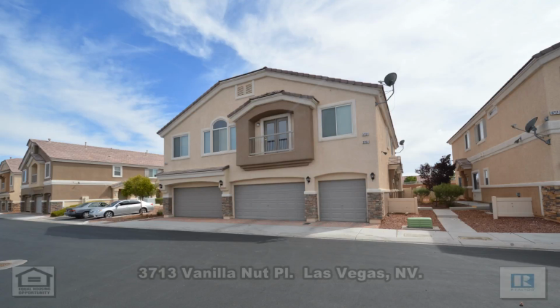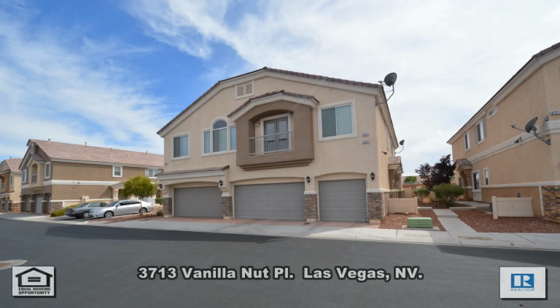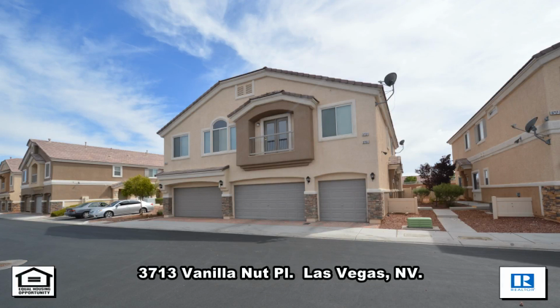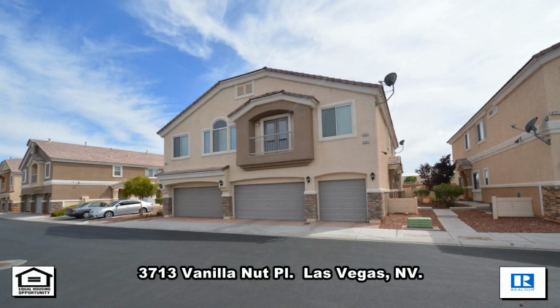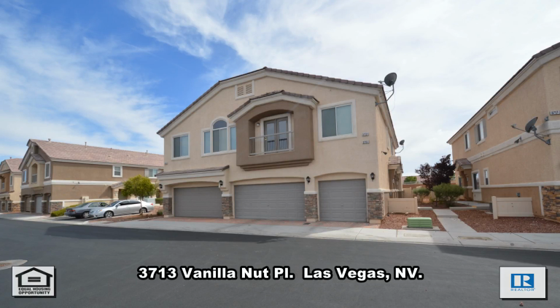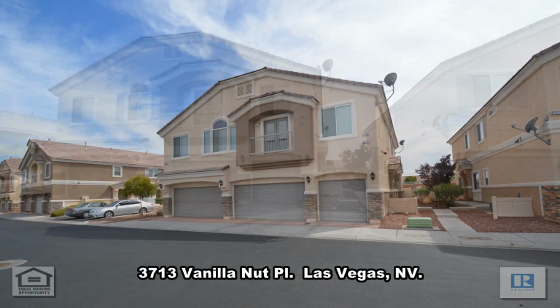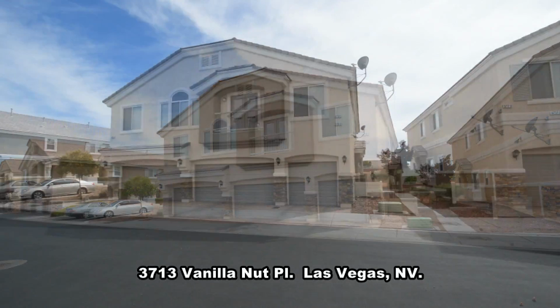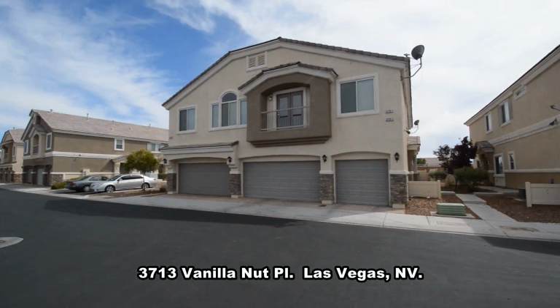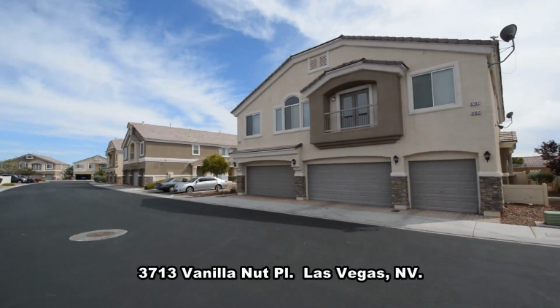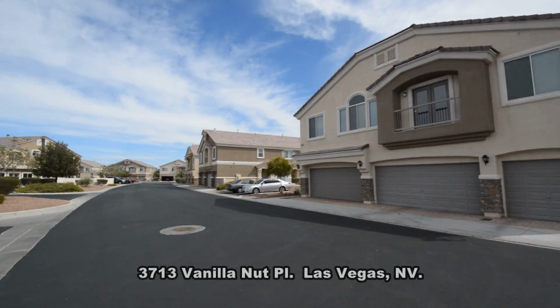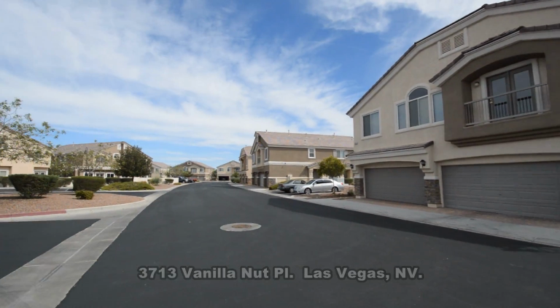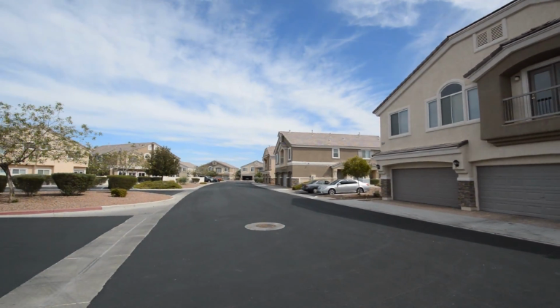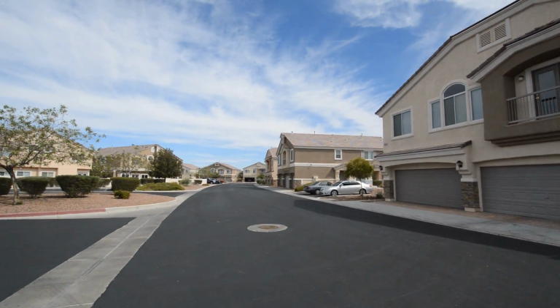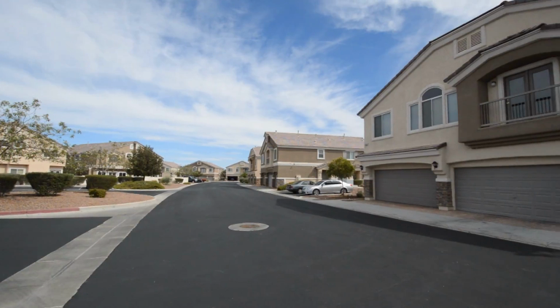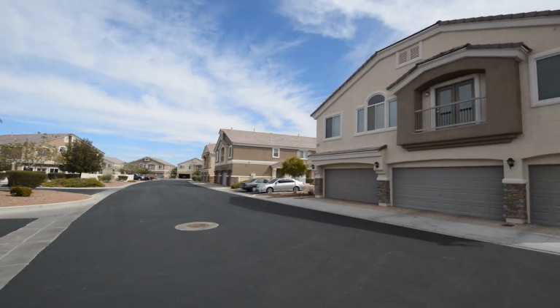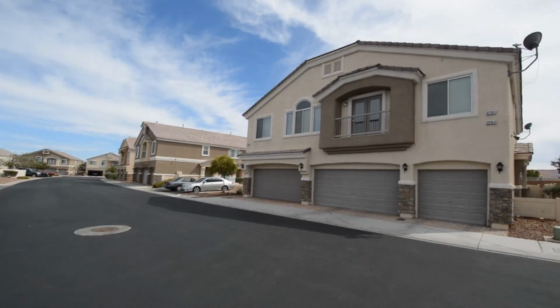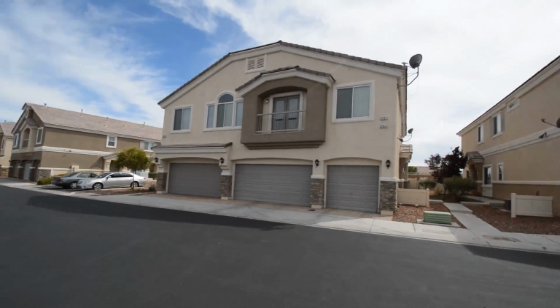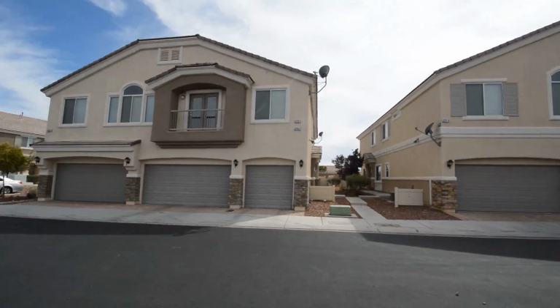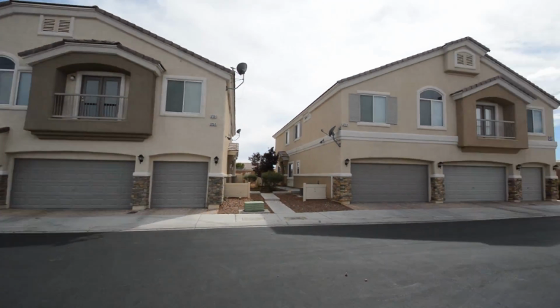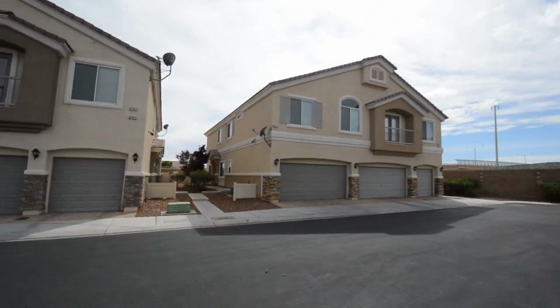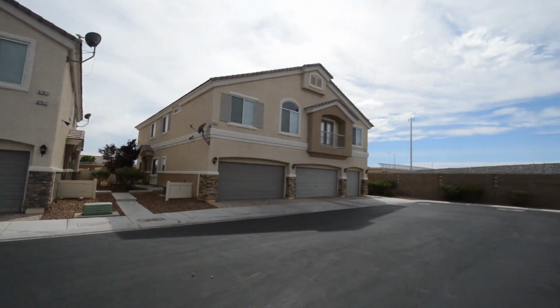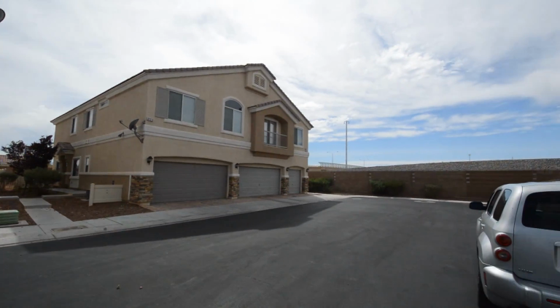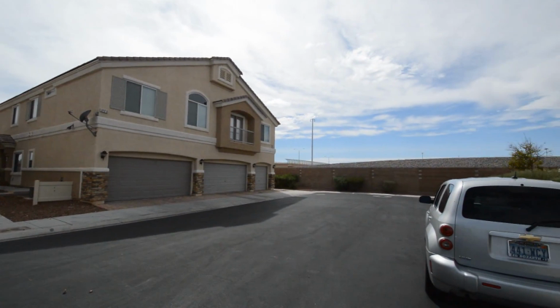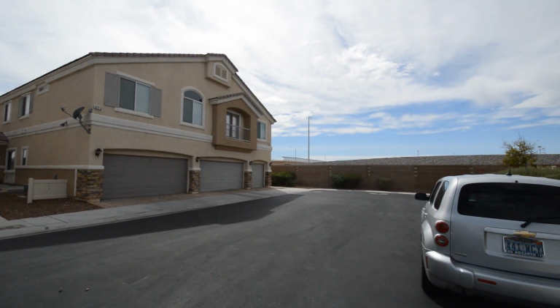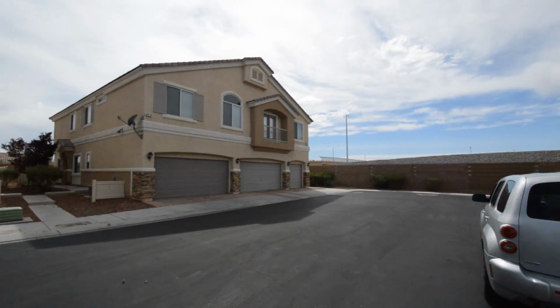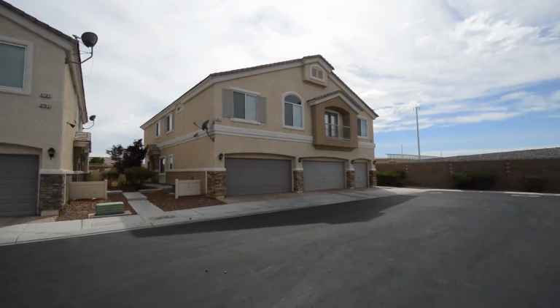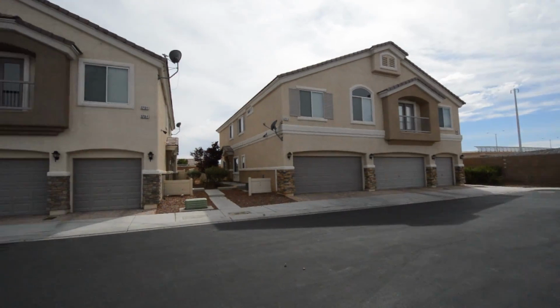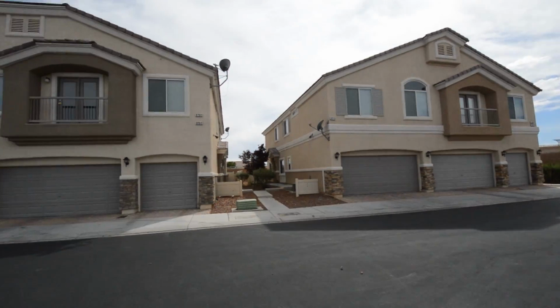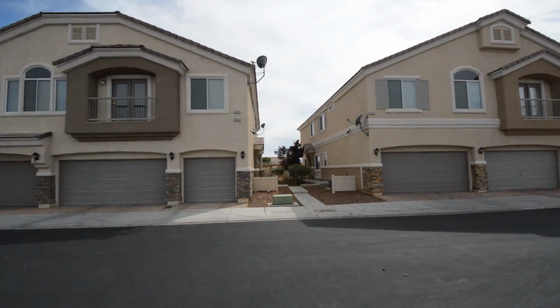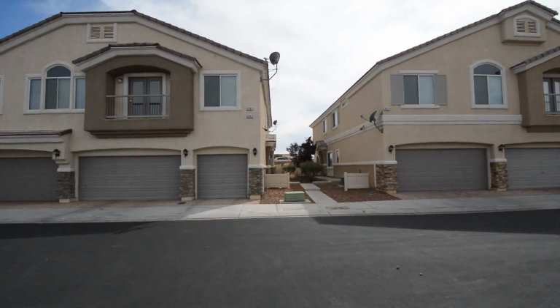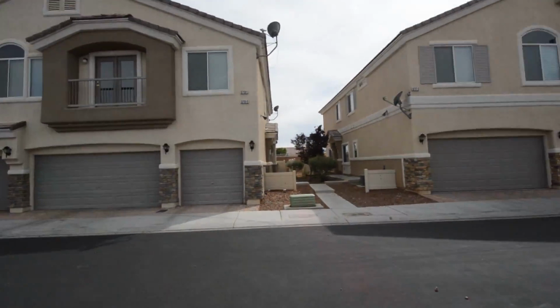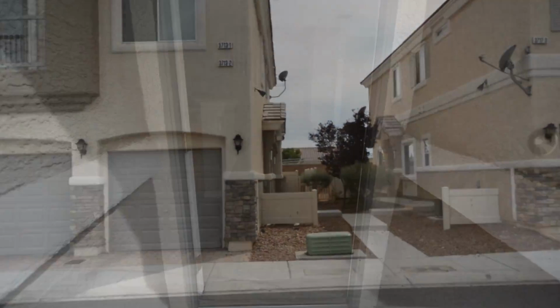A two-story townhouse at 3713 Vanilla Nut Place in Las Vegas, Nevada. This home is in a gated northwest community with shopping, schools, casinos, and easy highway access nearby.